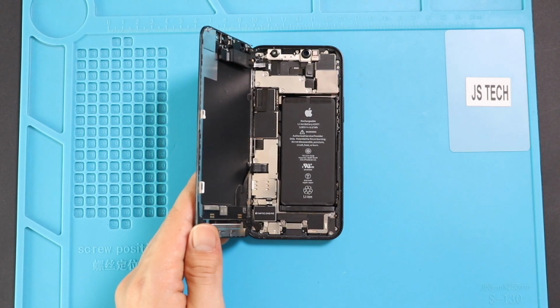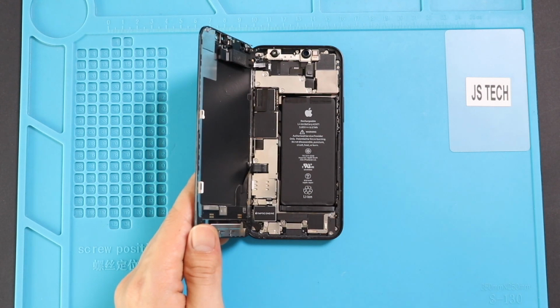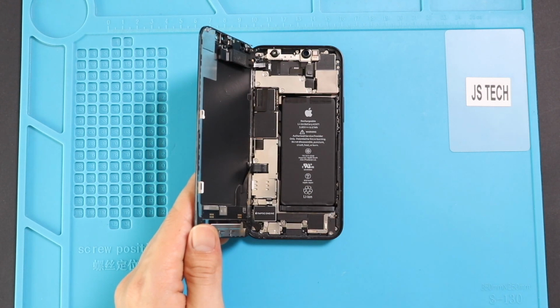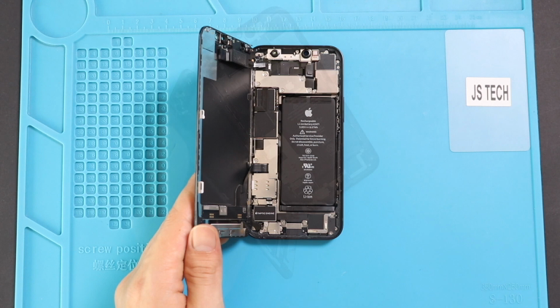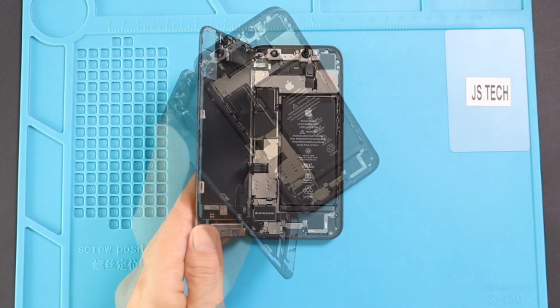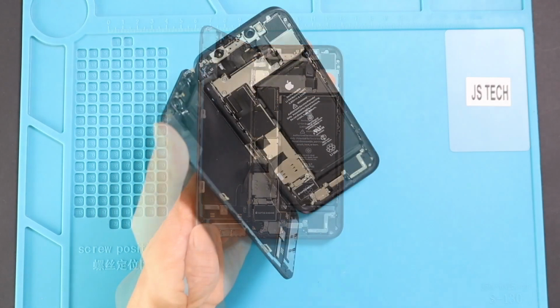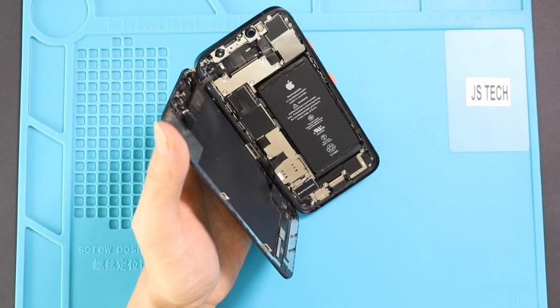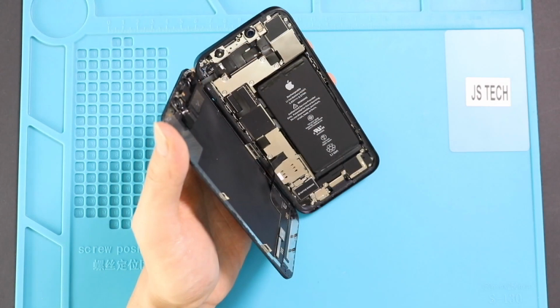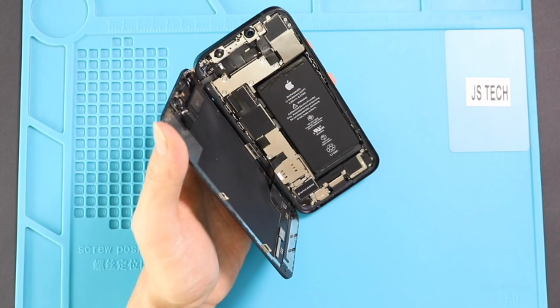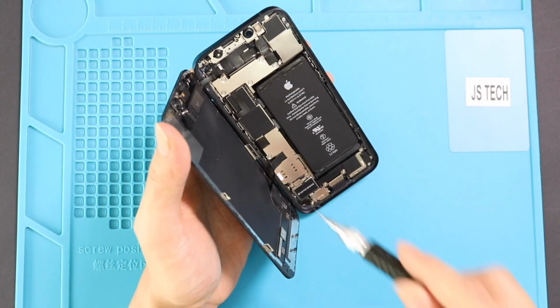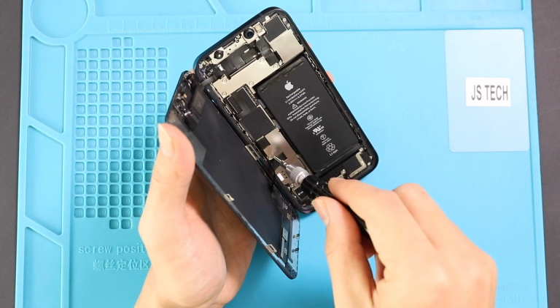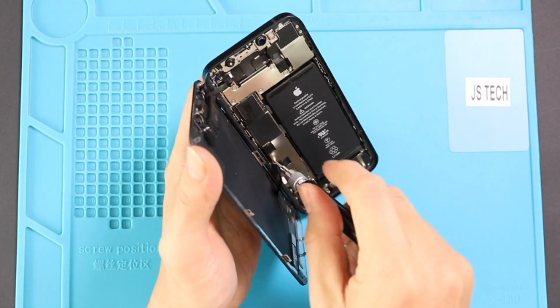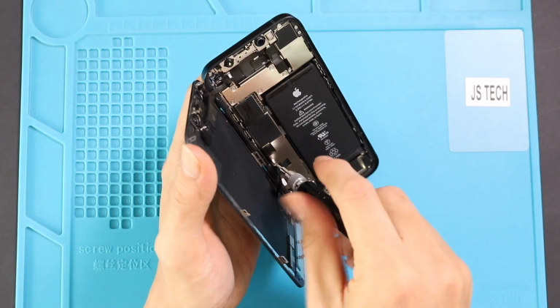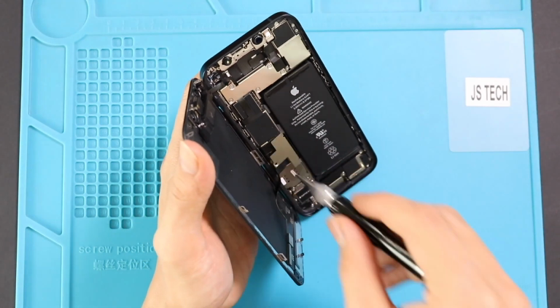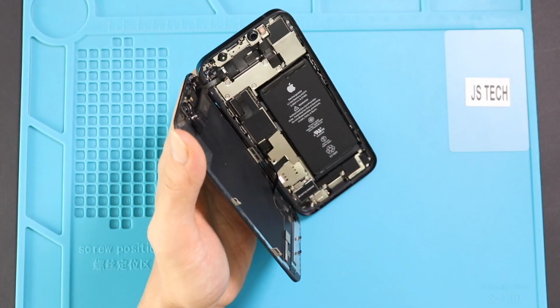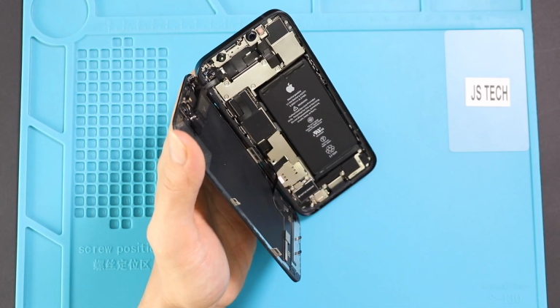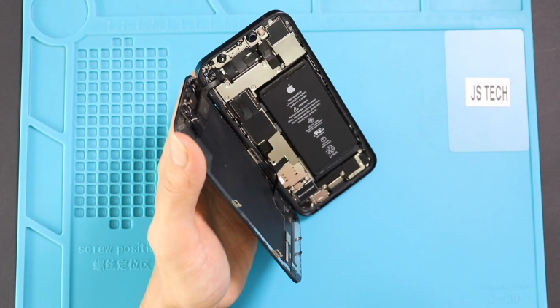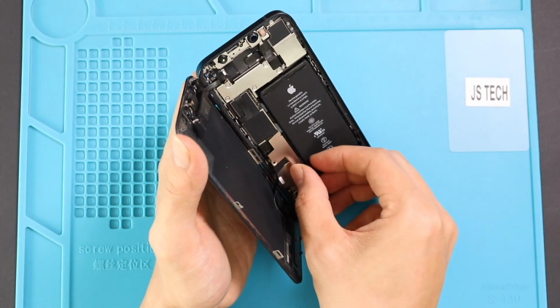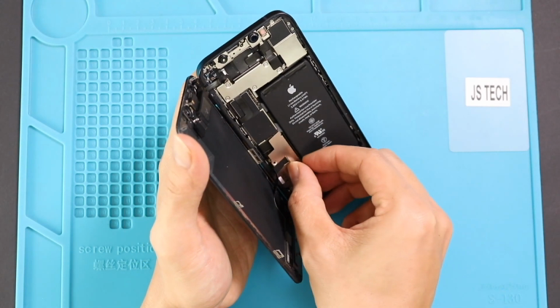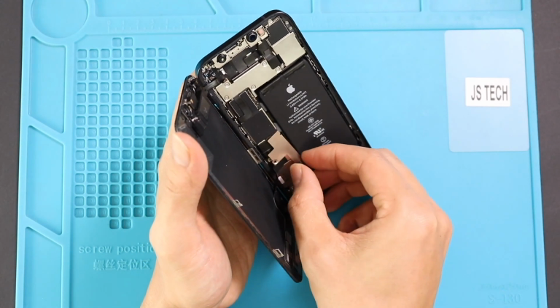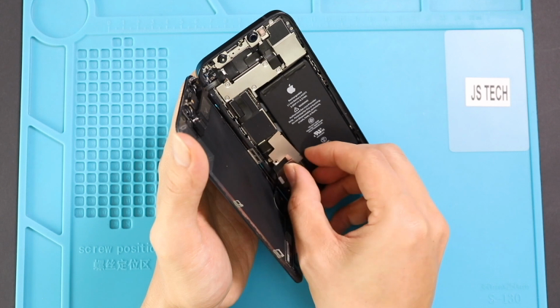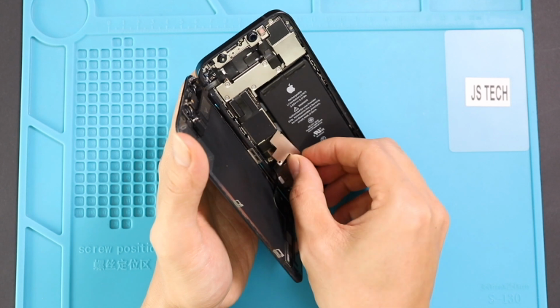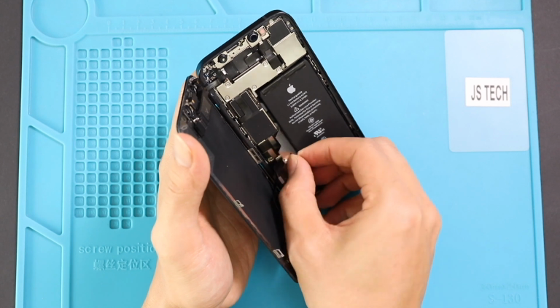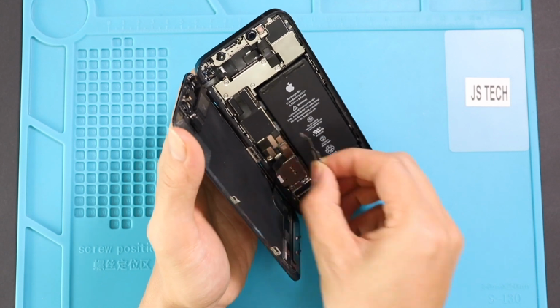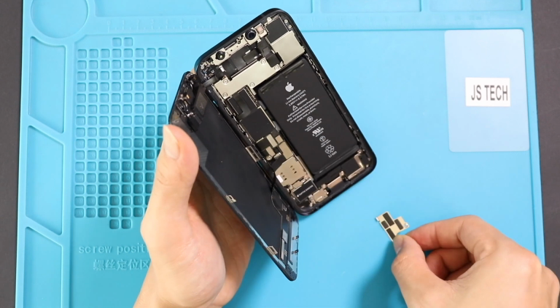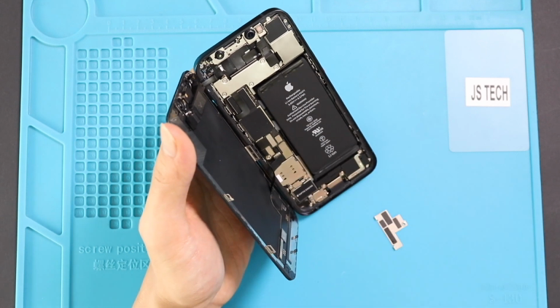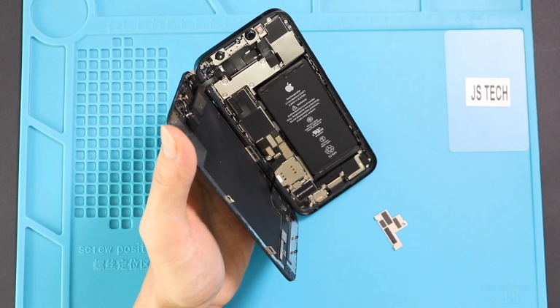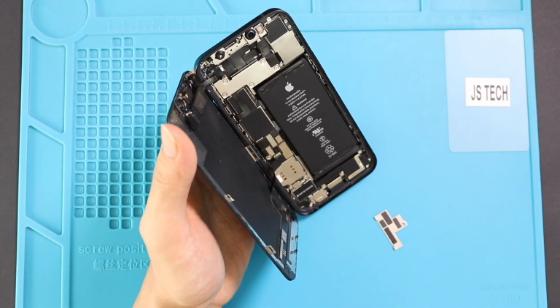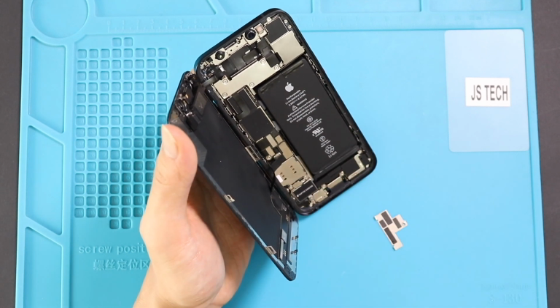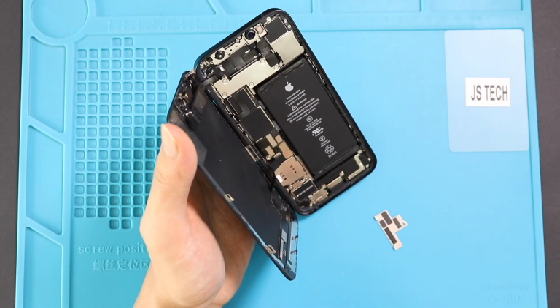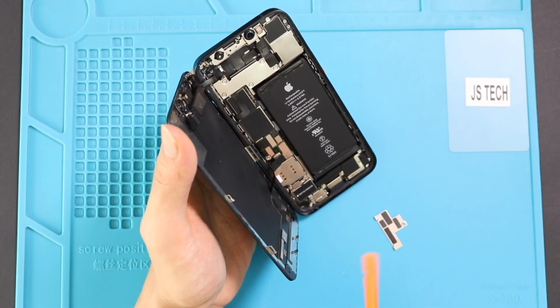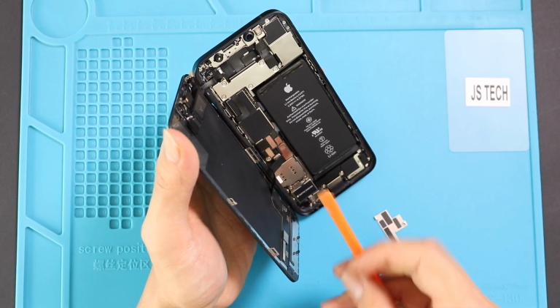And then remove the screw to take out the shield. And then undo the battery plug.